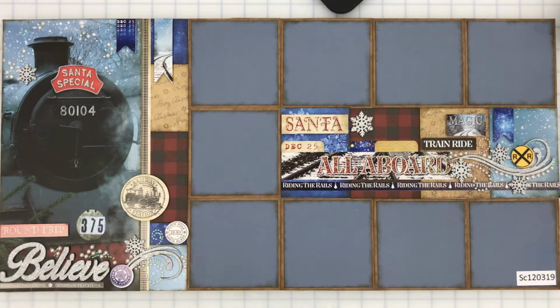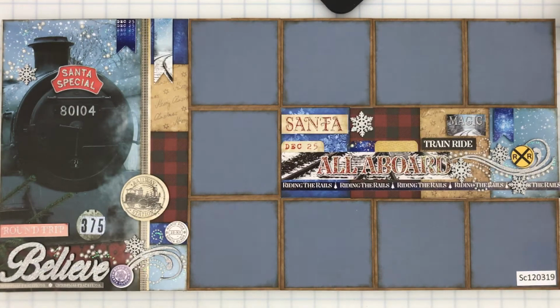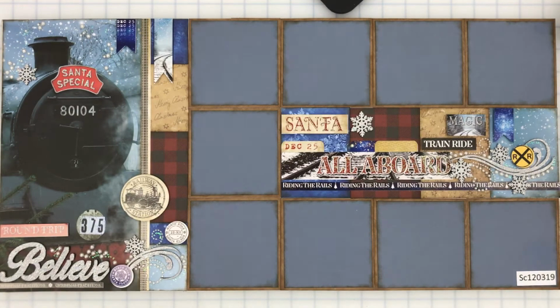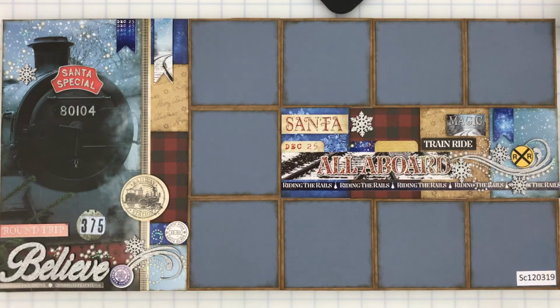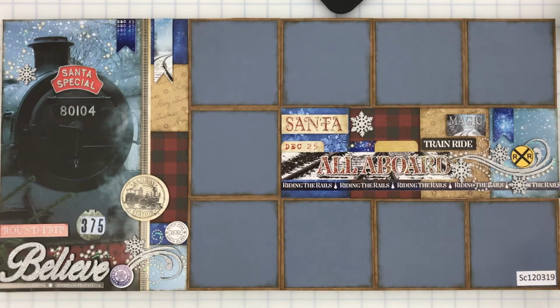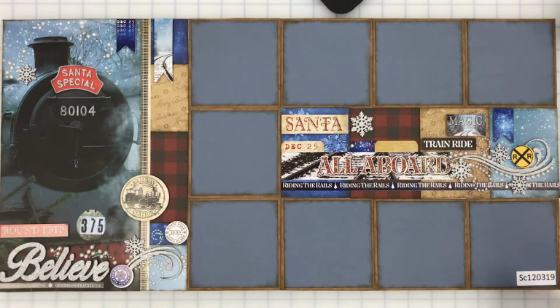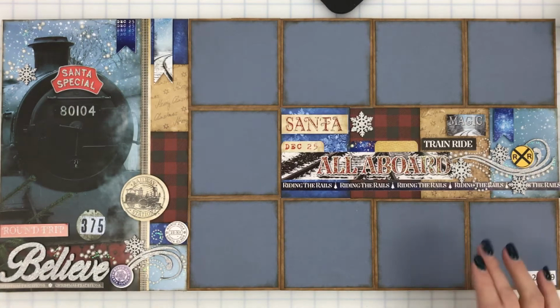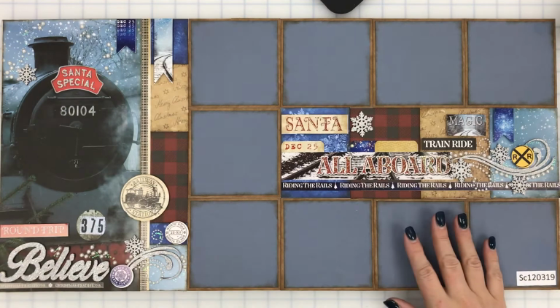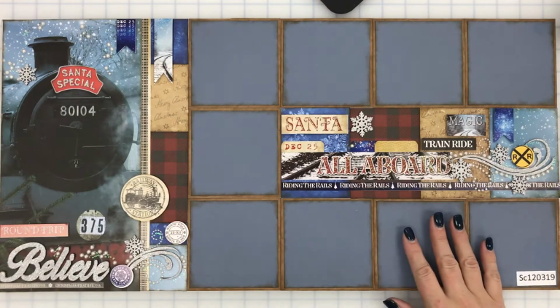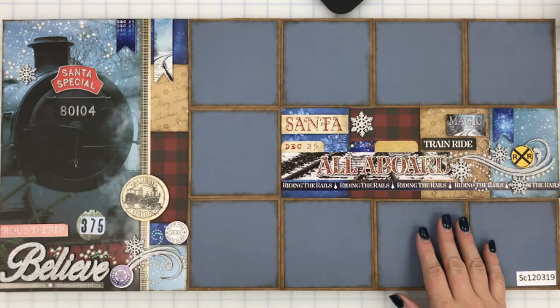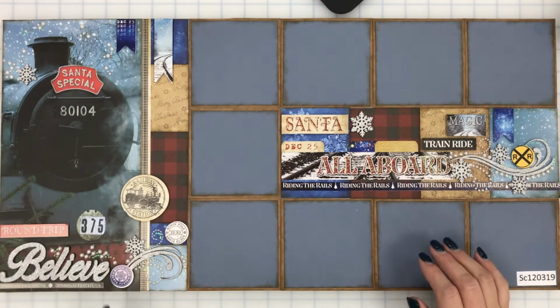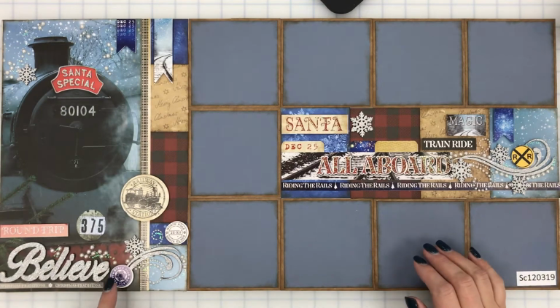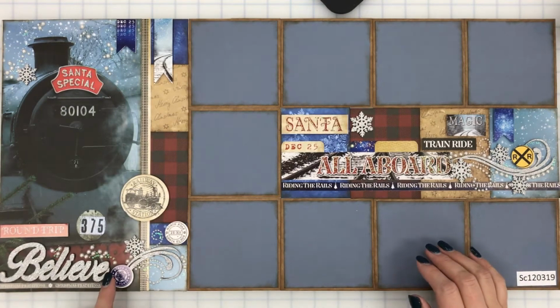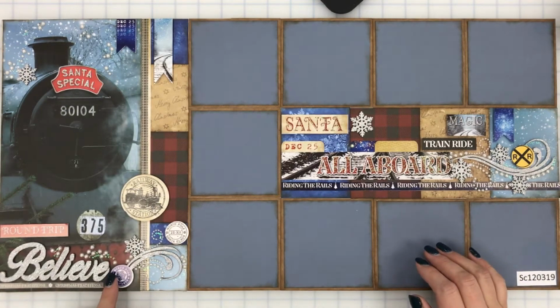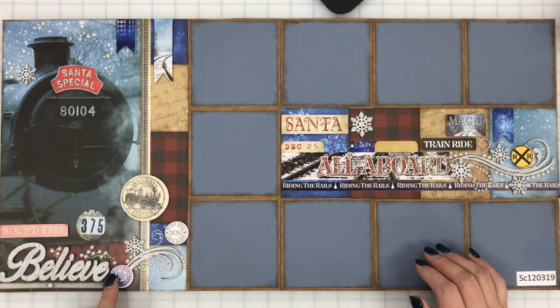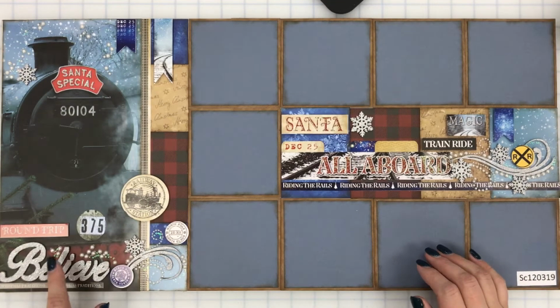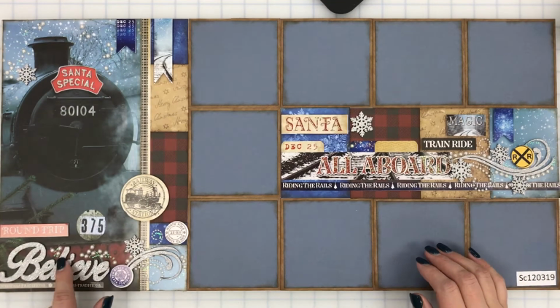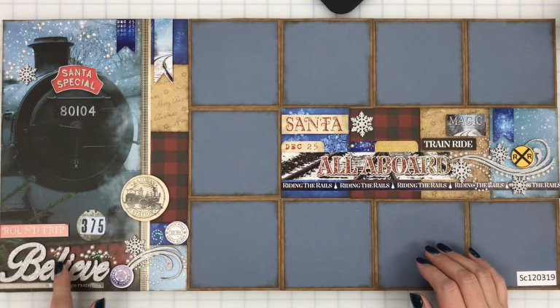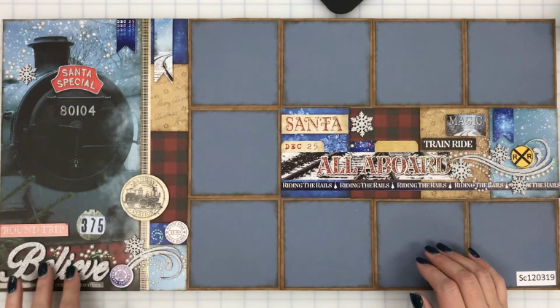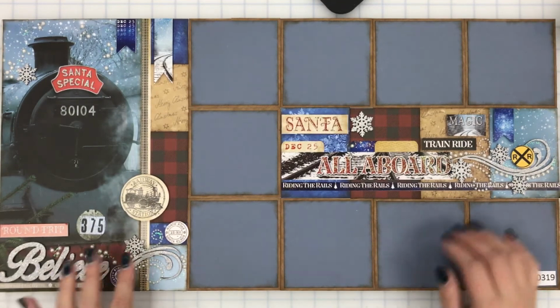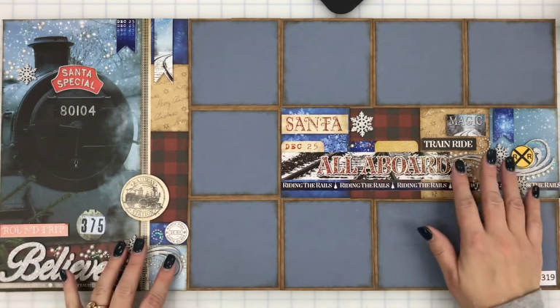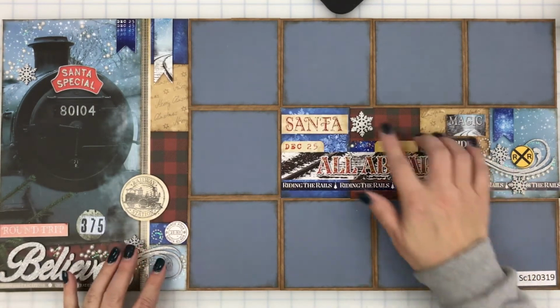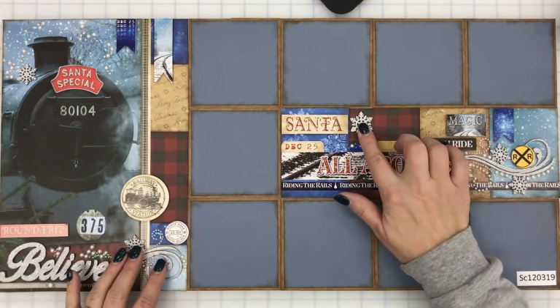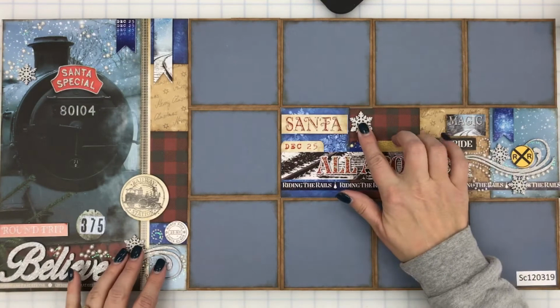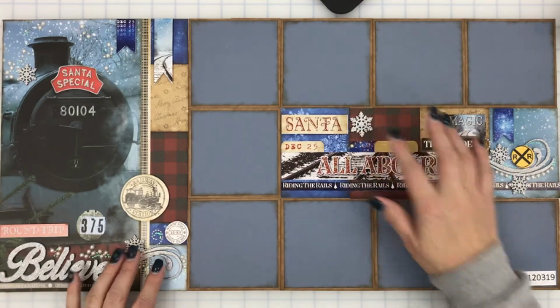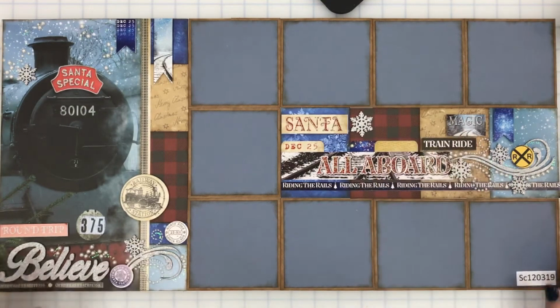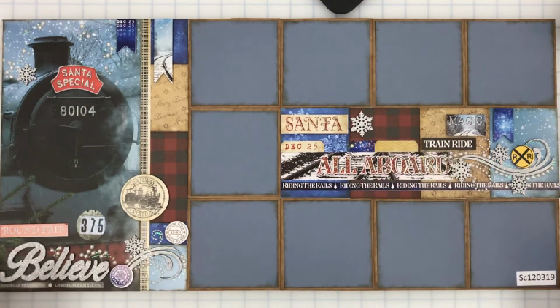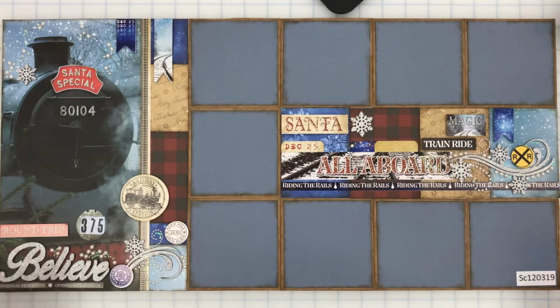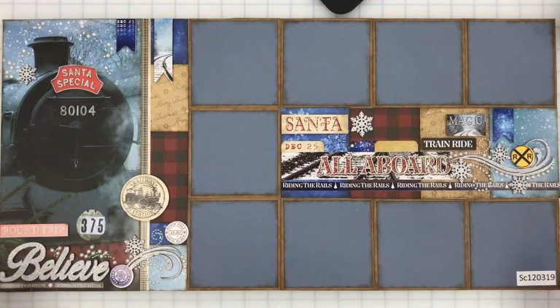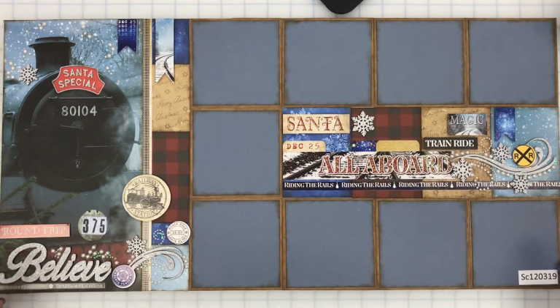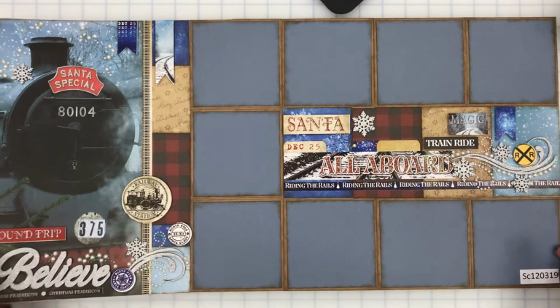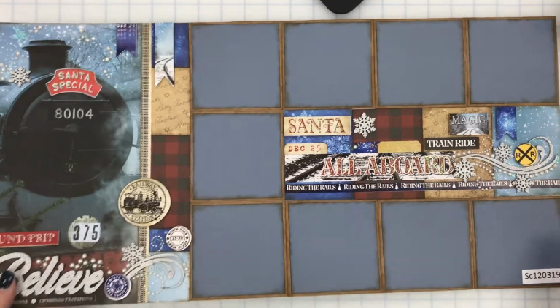Ladies, today I'm demoing our Polar Express page and I just want to go over real quick how to do the Believe and the Snowflakes that are here, so that's what we're gonna learn today.